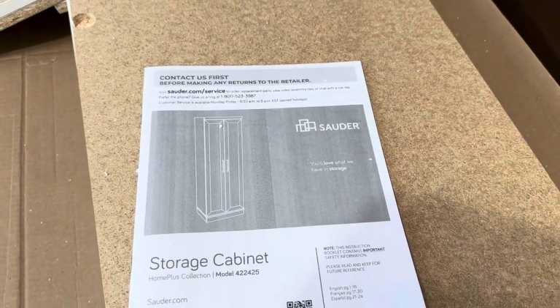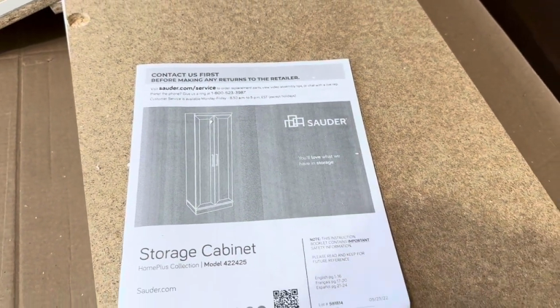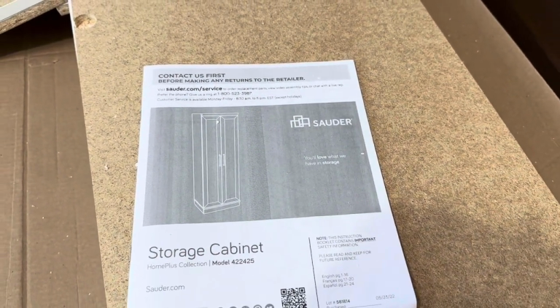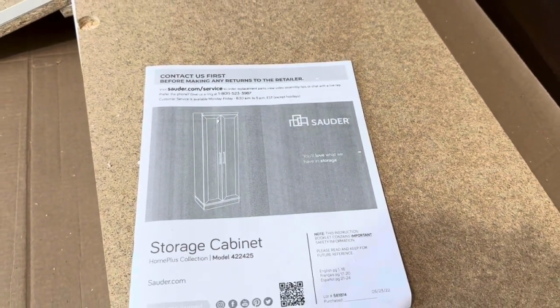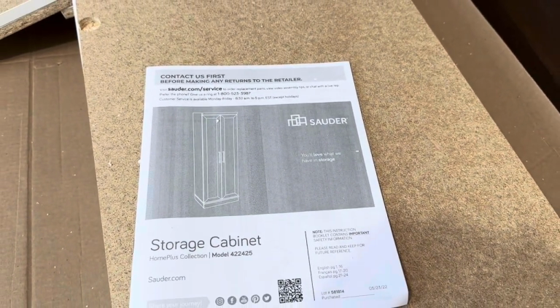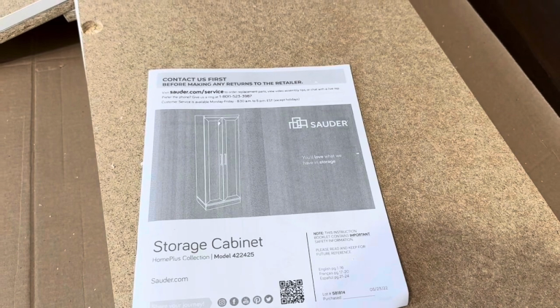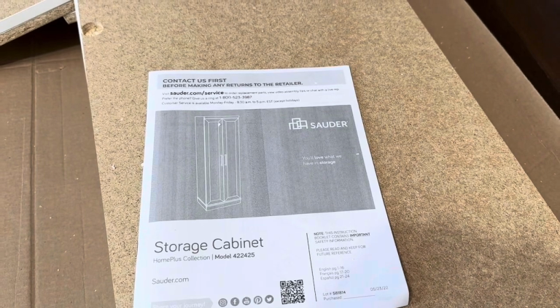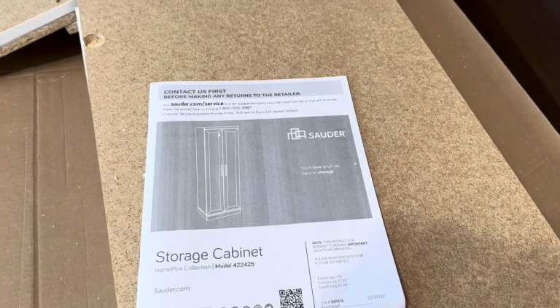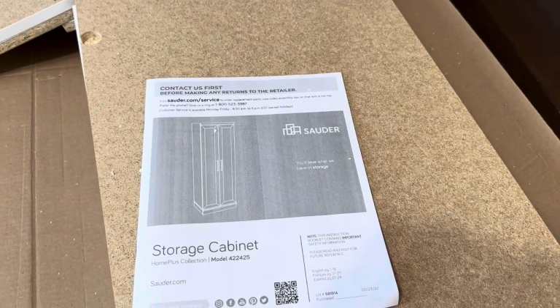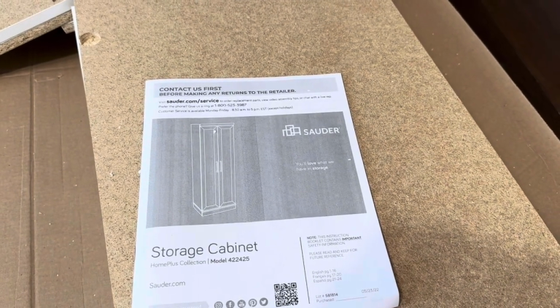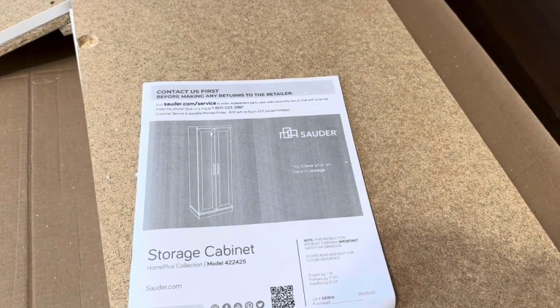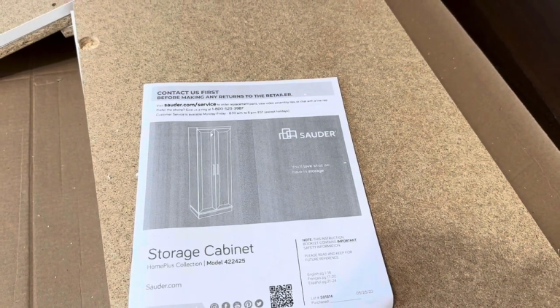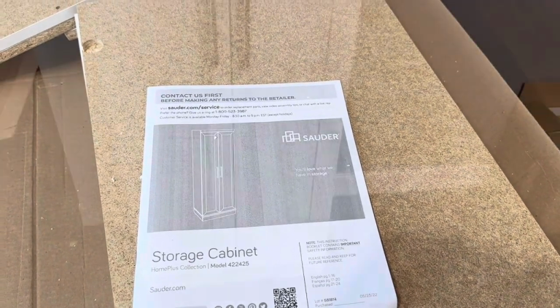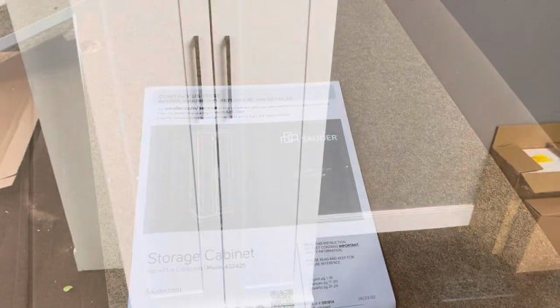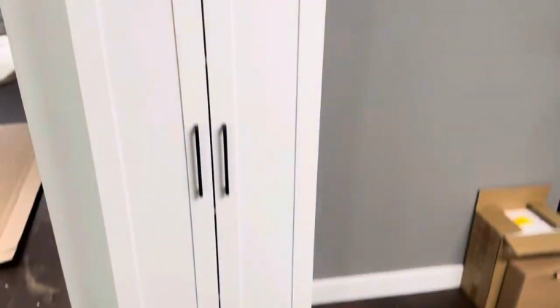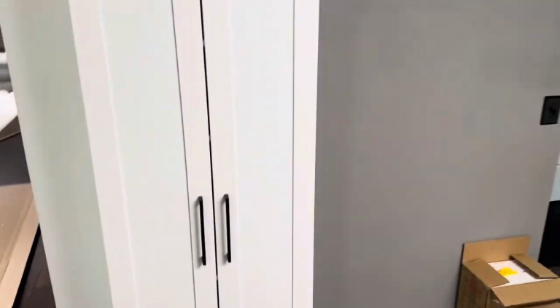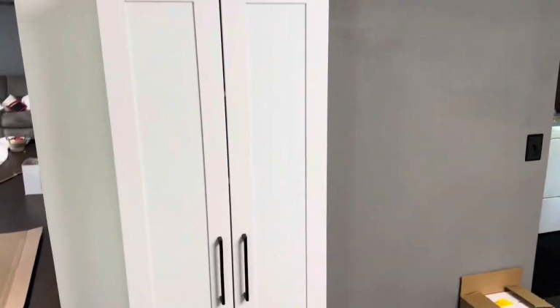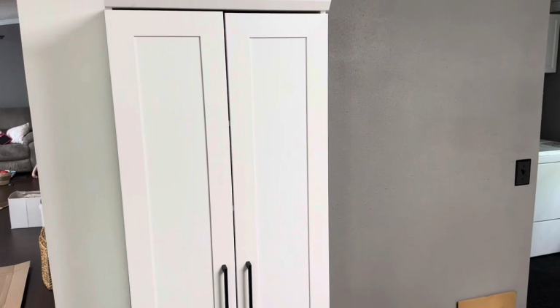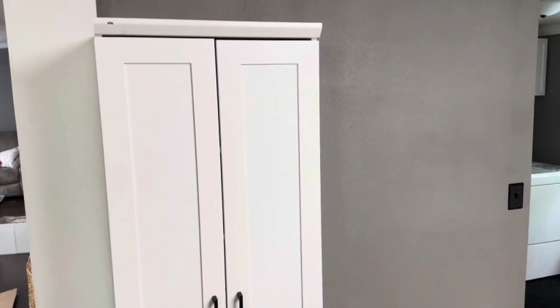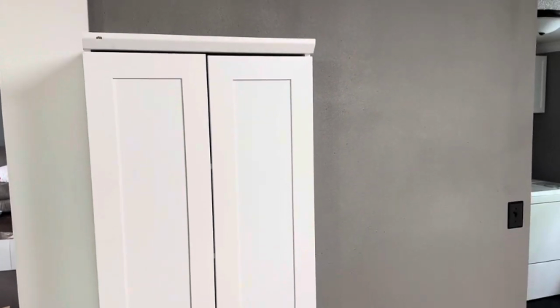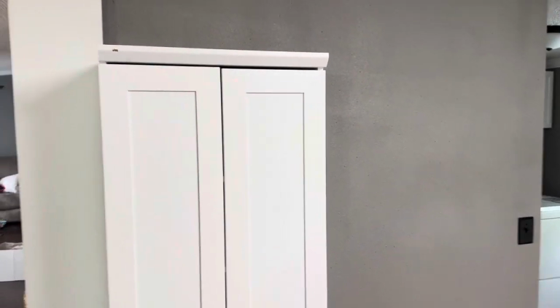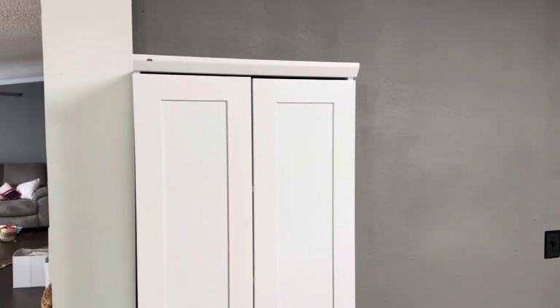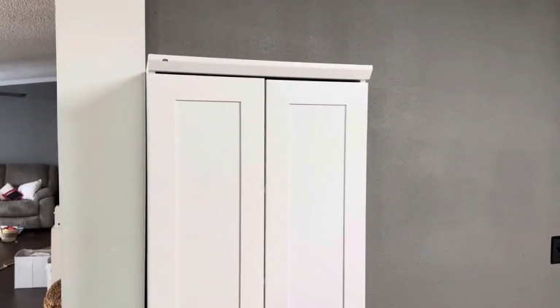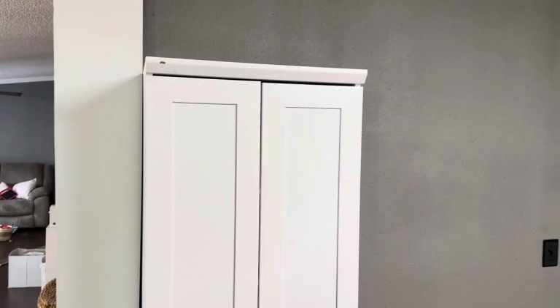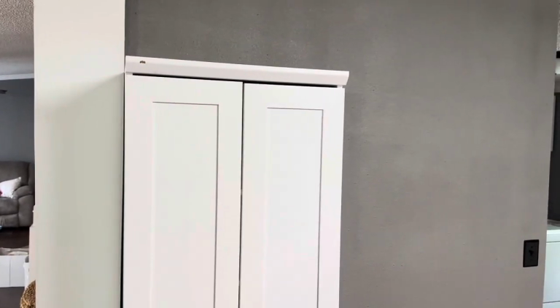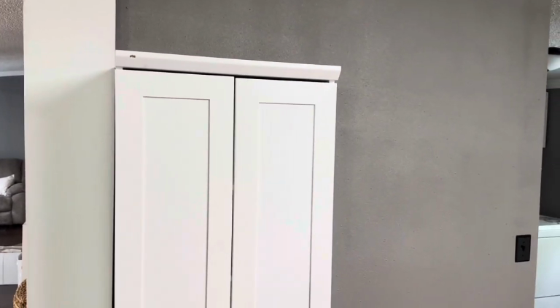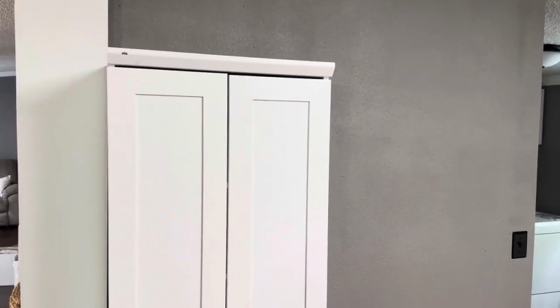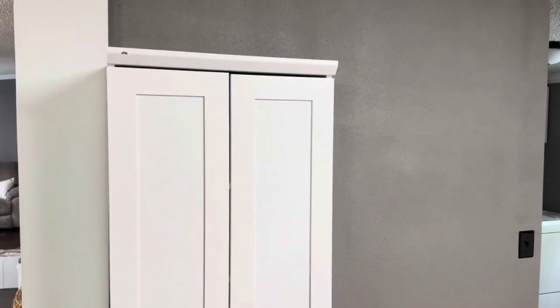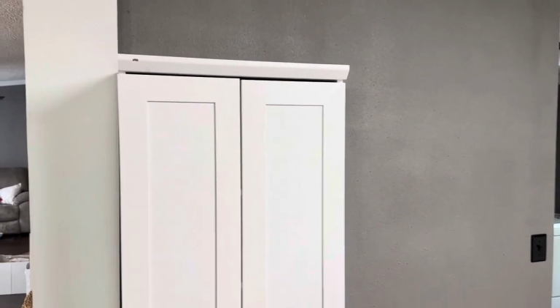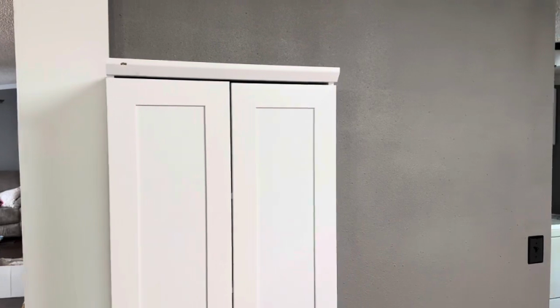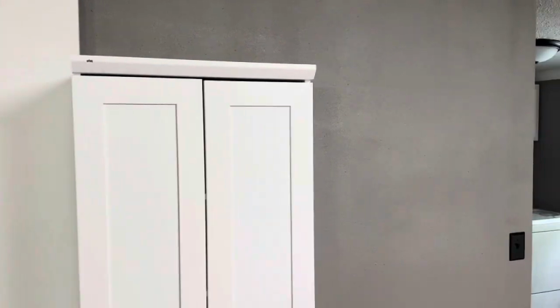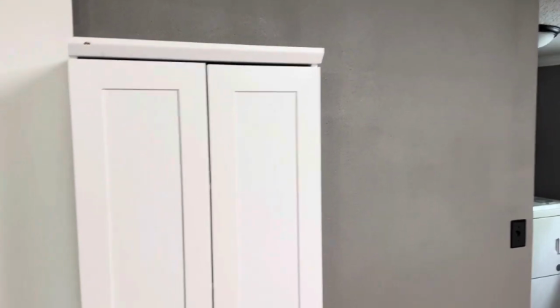I'm going to go ahead and time it out to see exactly how long it takes to get this one assembled. So it is finished. Total assembly time on this was a little under 45 minutes — 42 and a half minutes to be exact. But that is how long it will take.